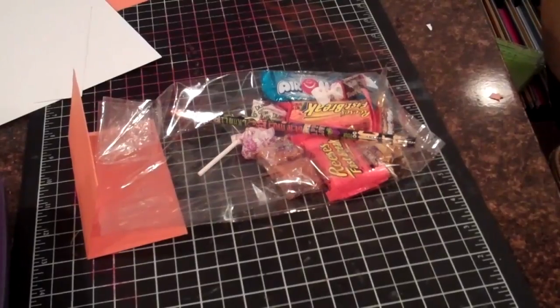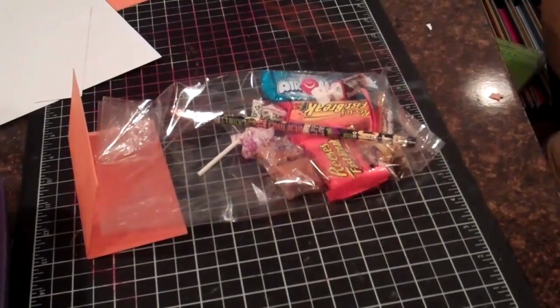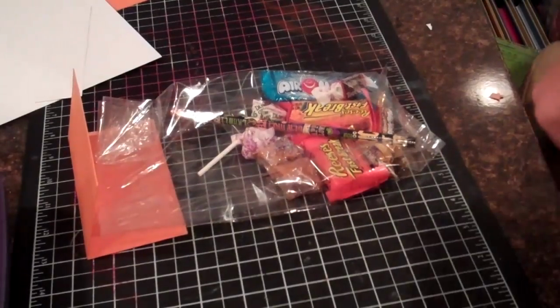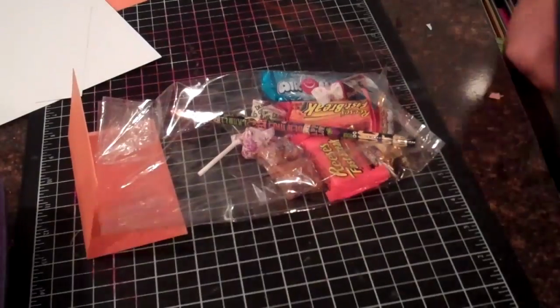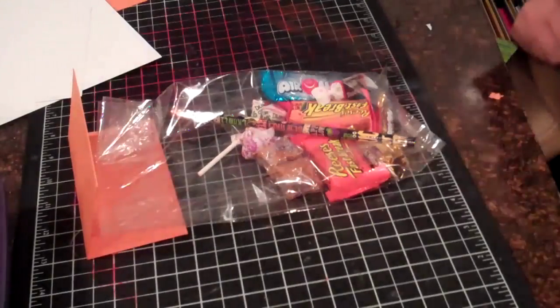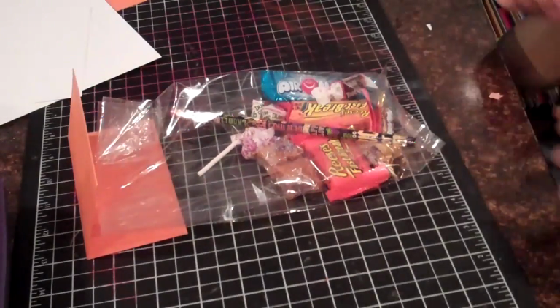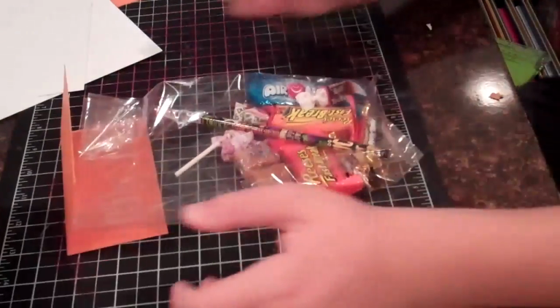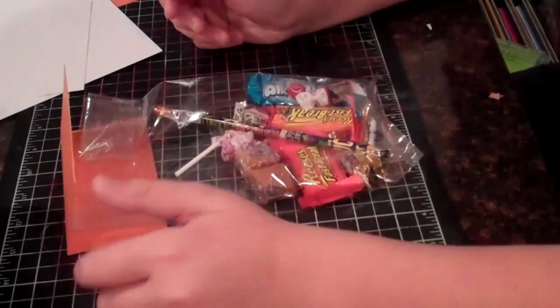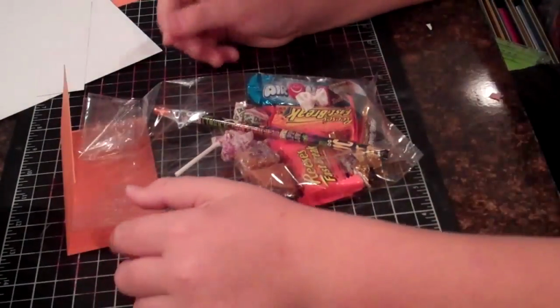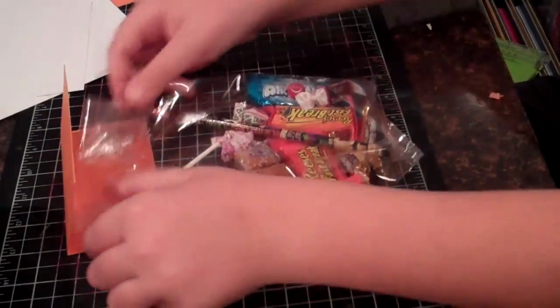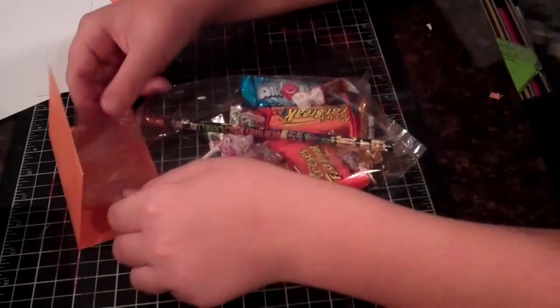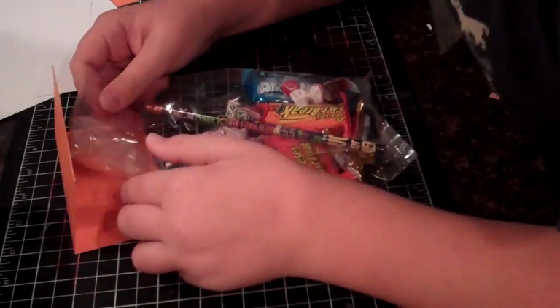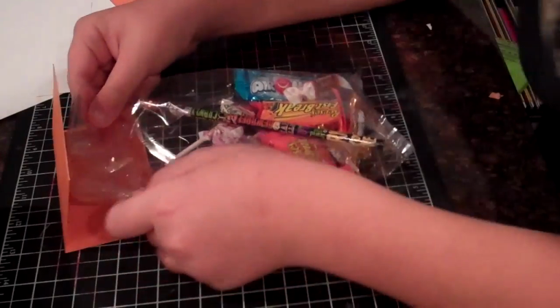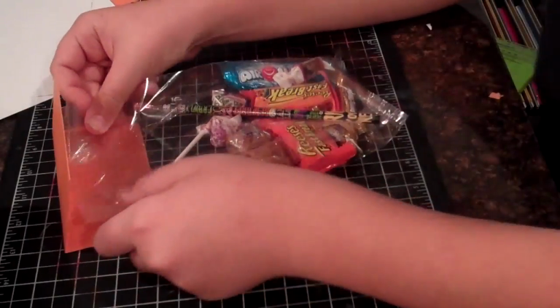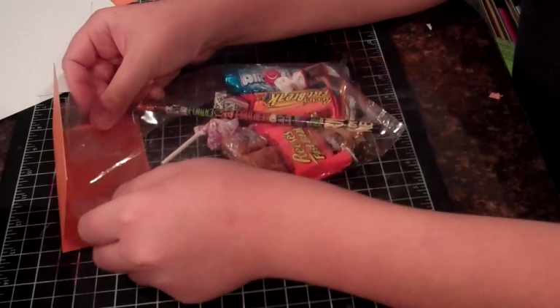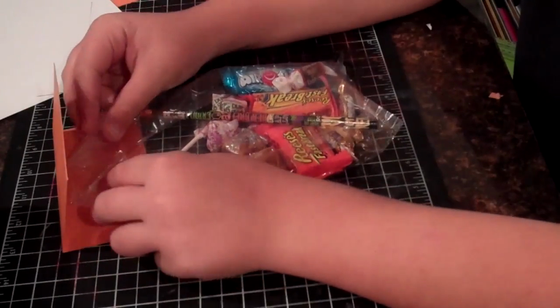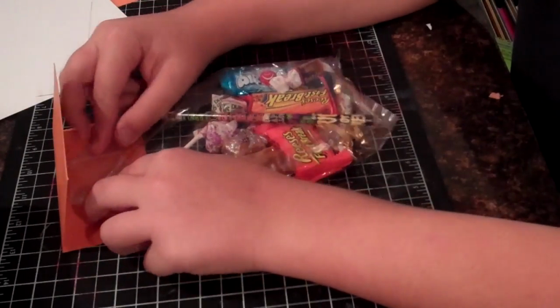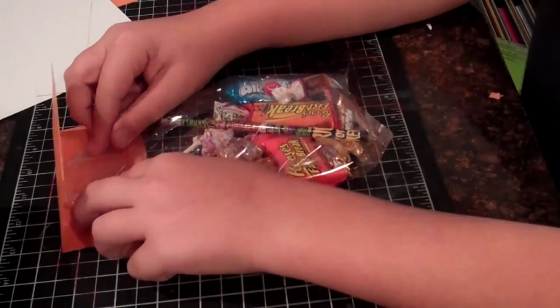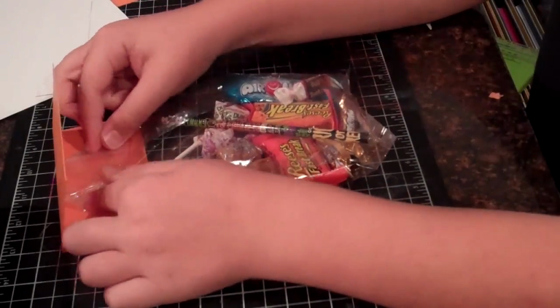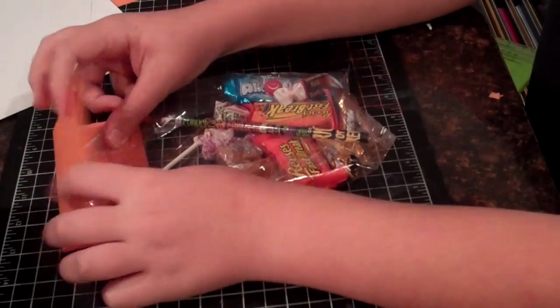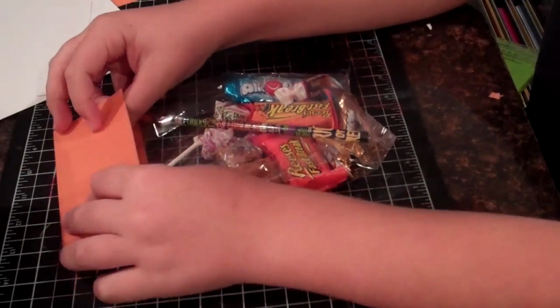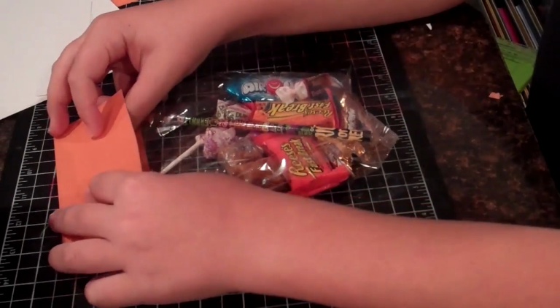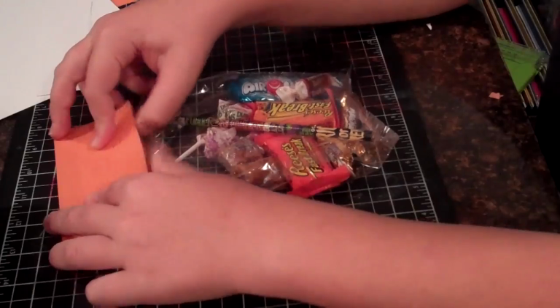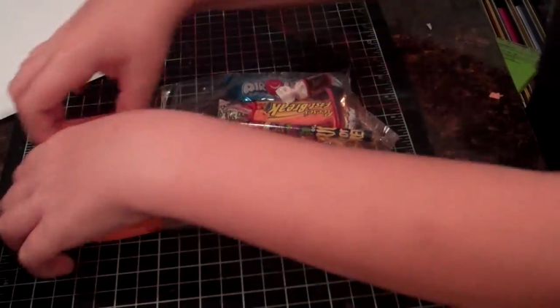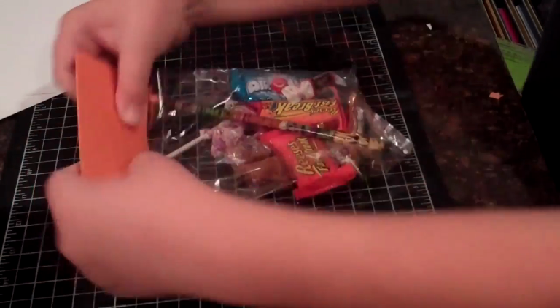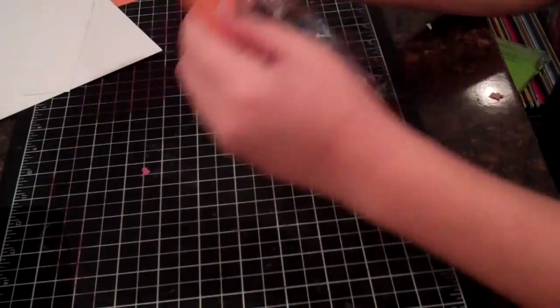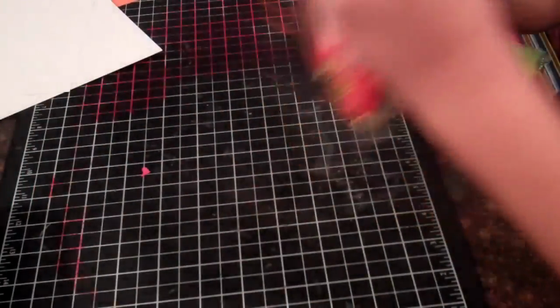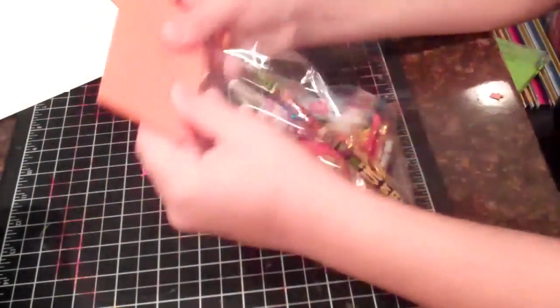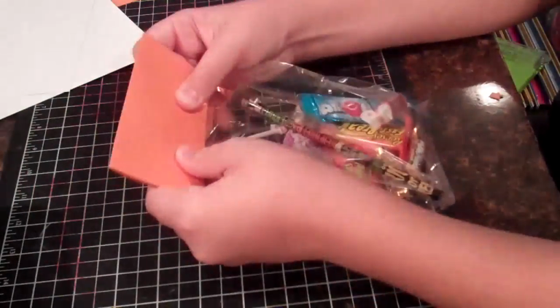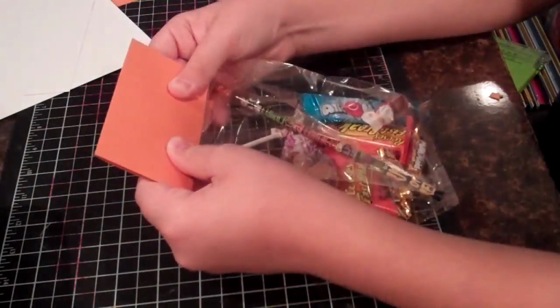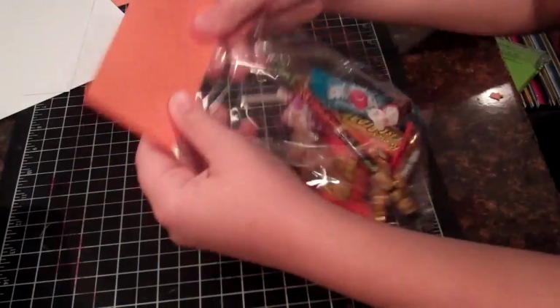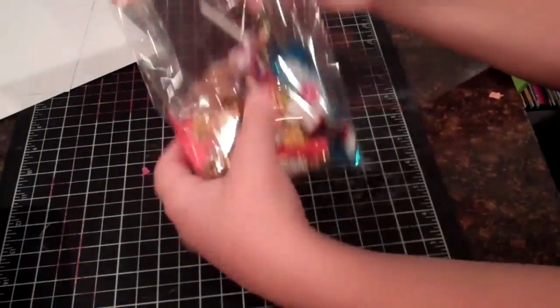I'm making treat bags for my mama's church, for the children, for Halloween. They're doing a hayride thing, and I thought it would be nice to put it in treat bags.